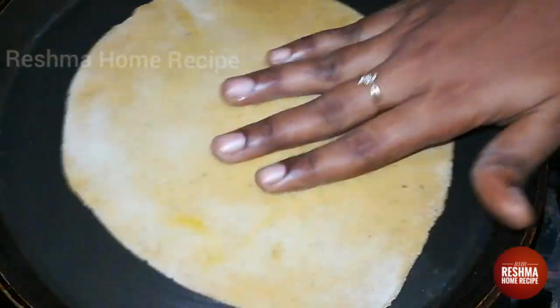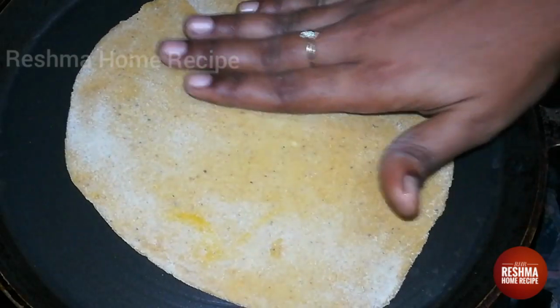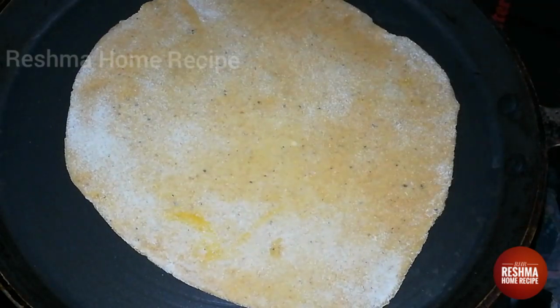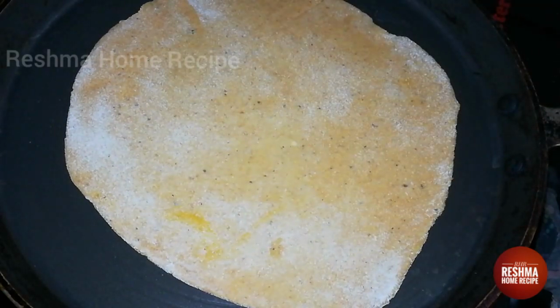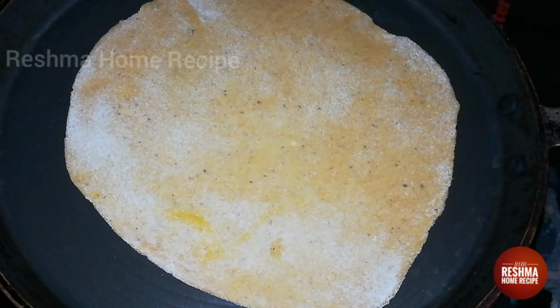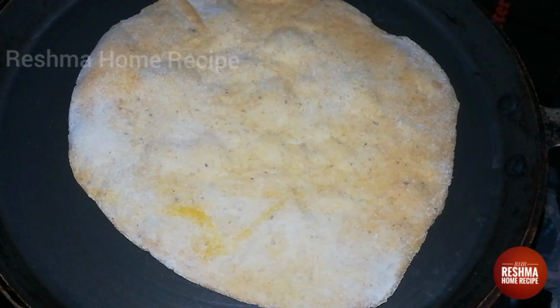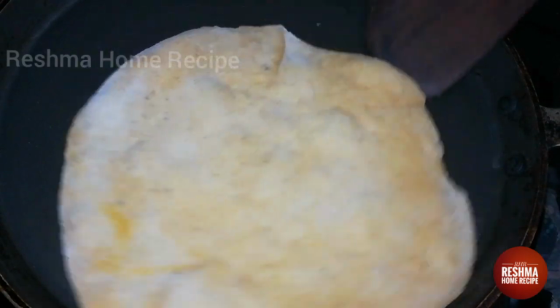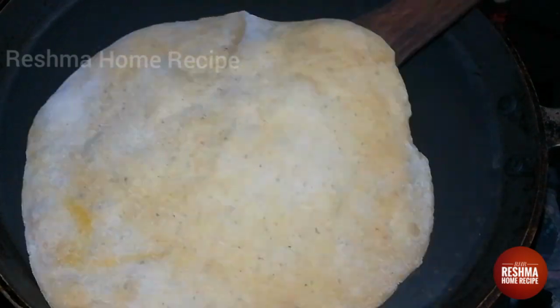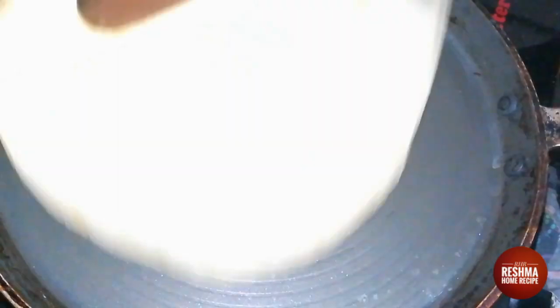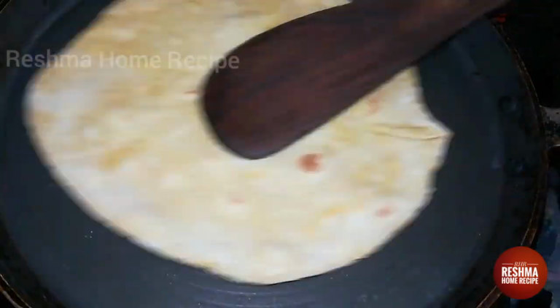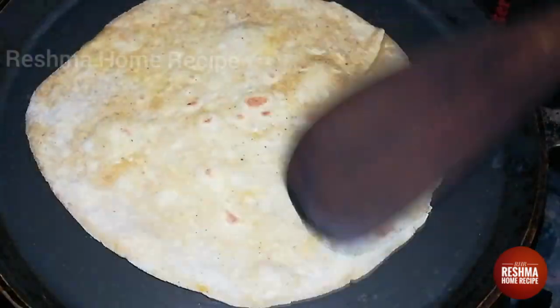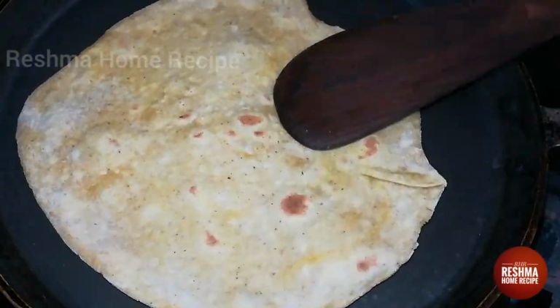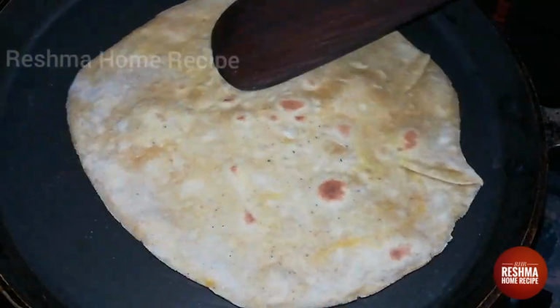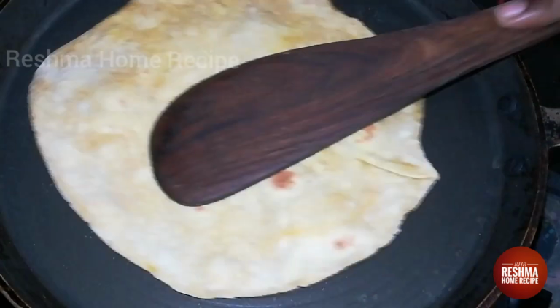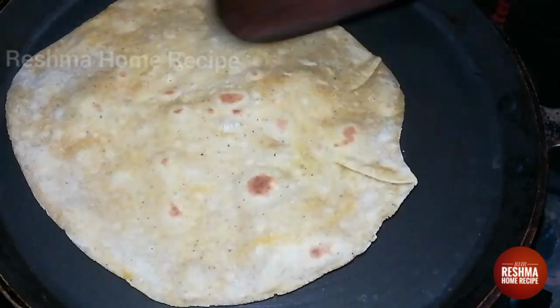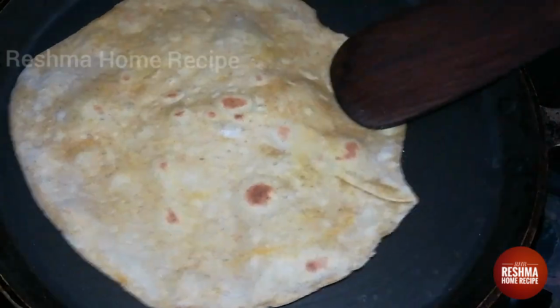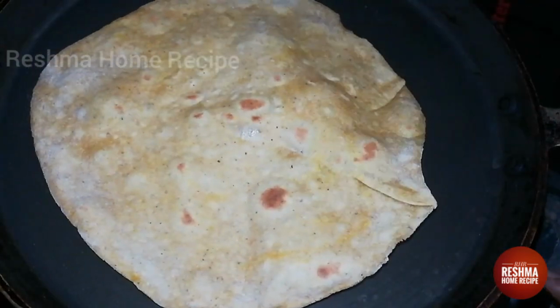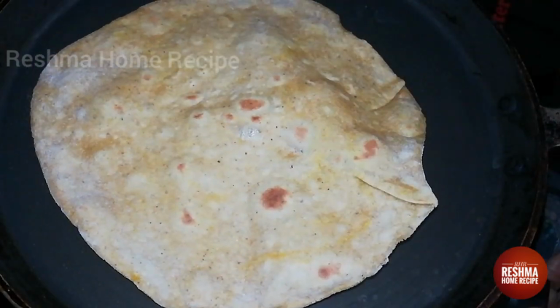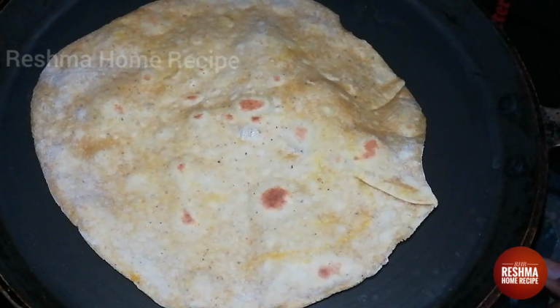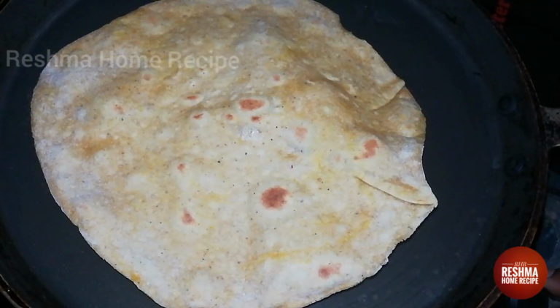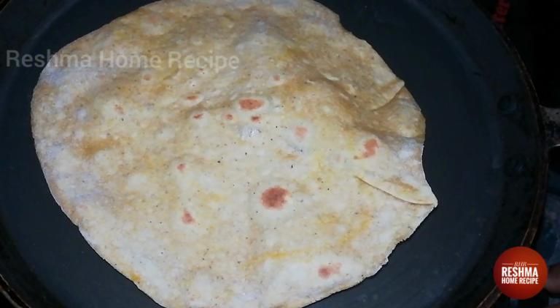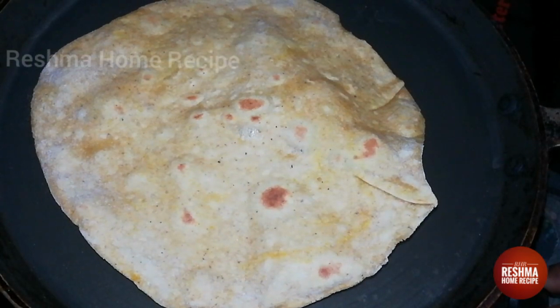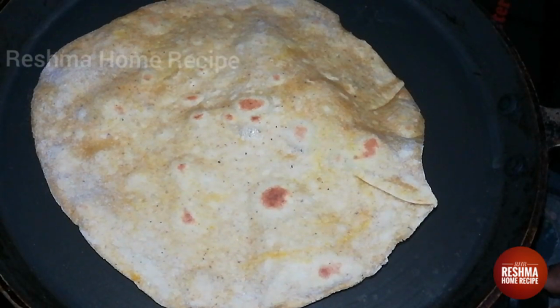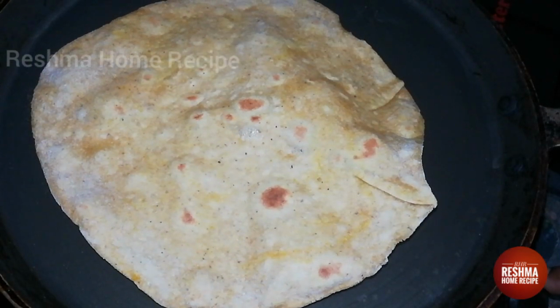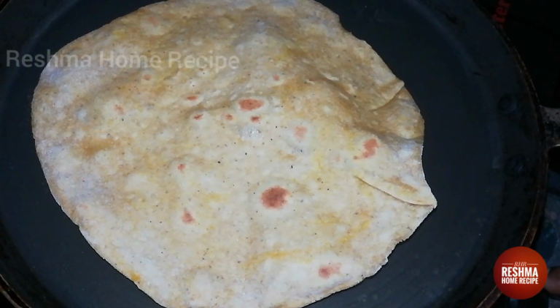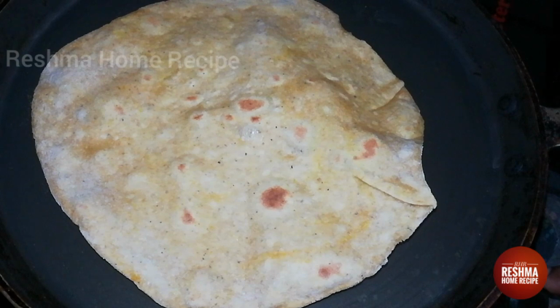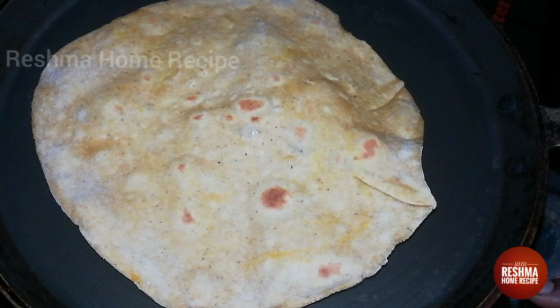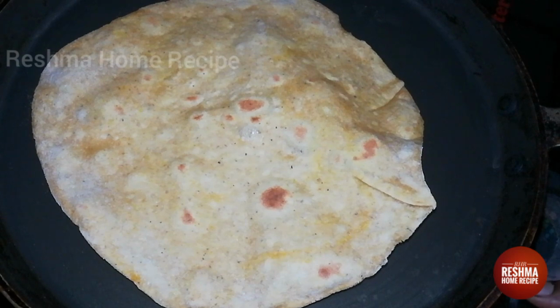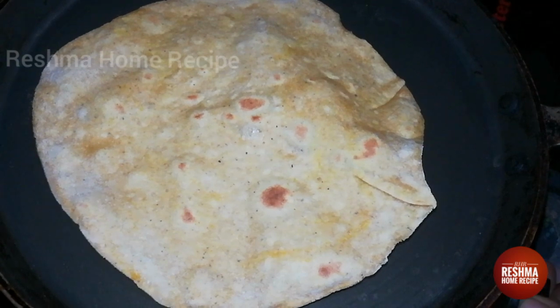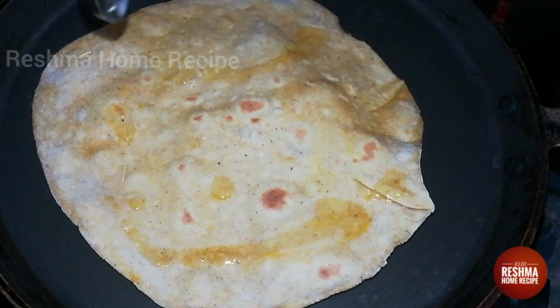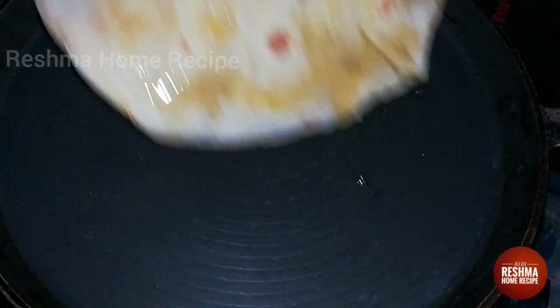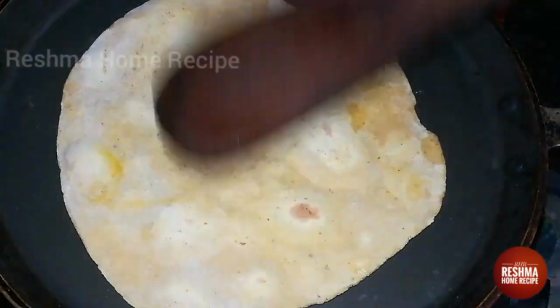Now we heat our chapati on two sides. We are going to mix it with a little oil. If you want it to be soft, you have to mix it in a little bit.